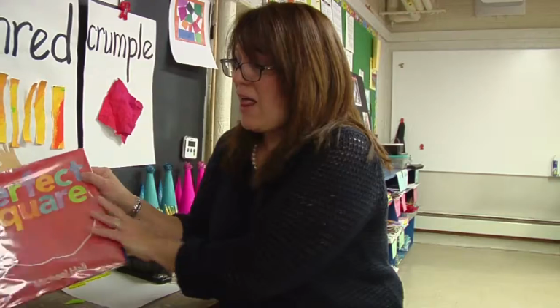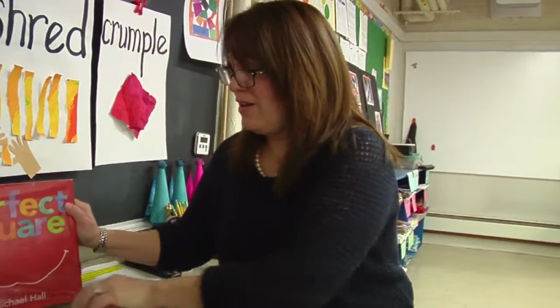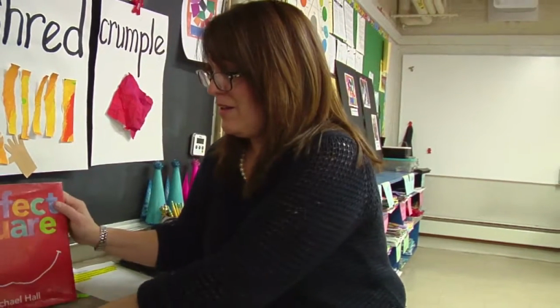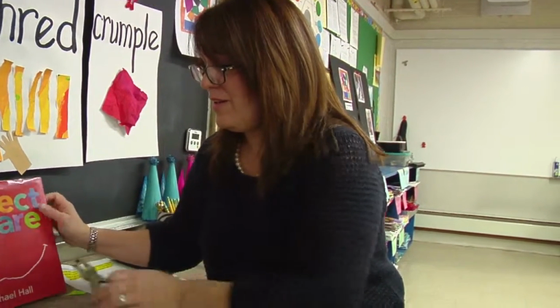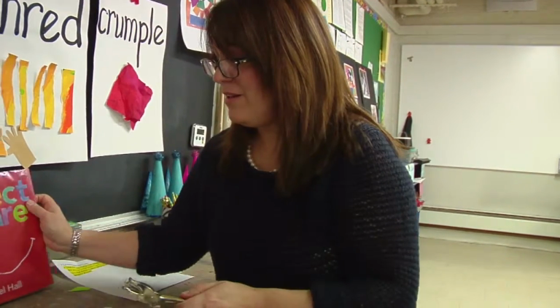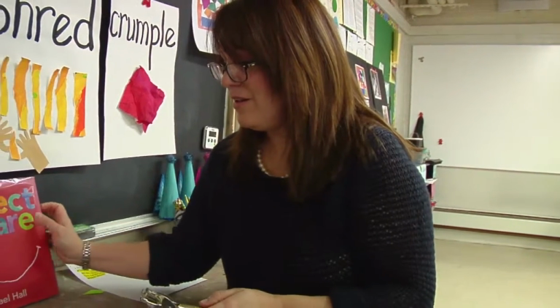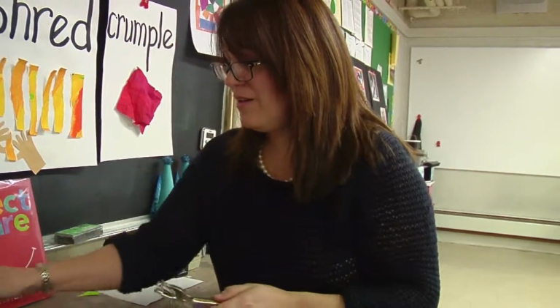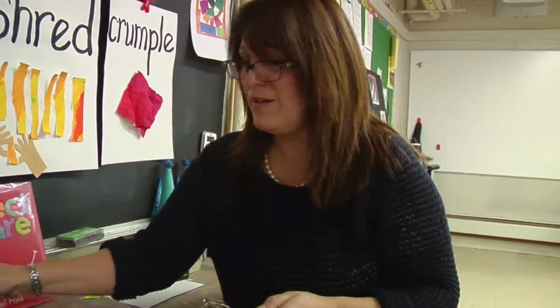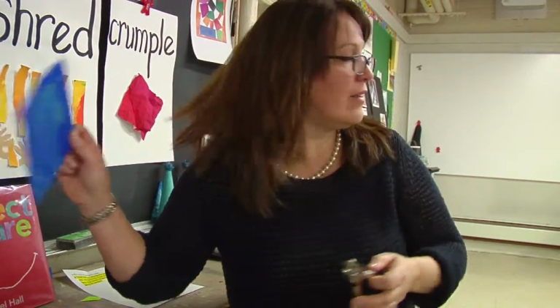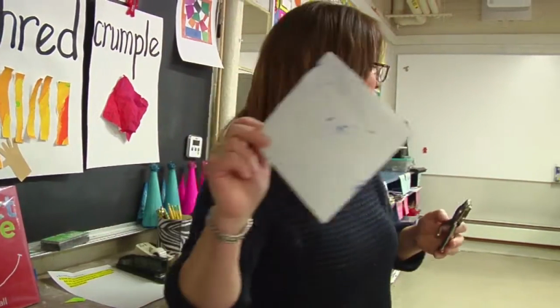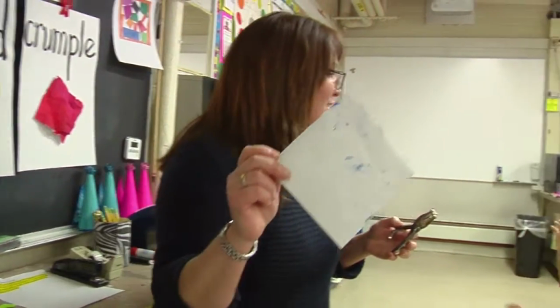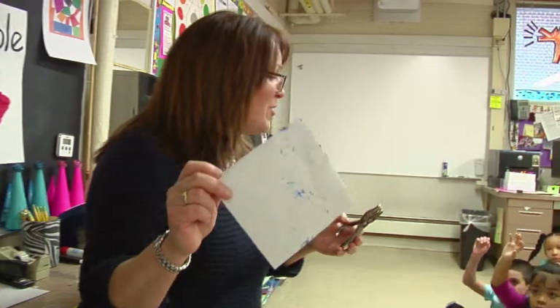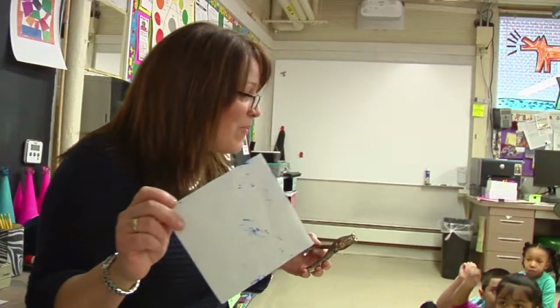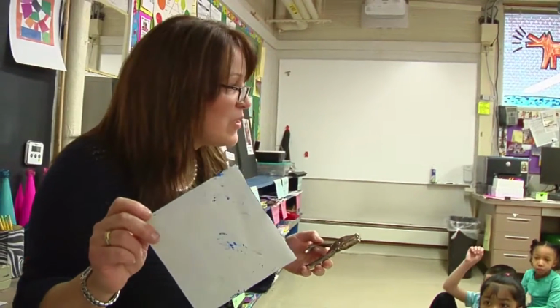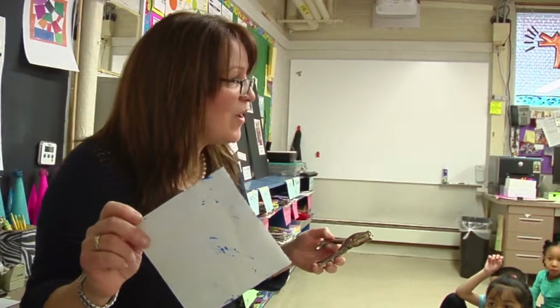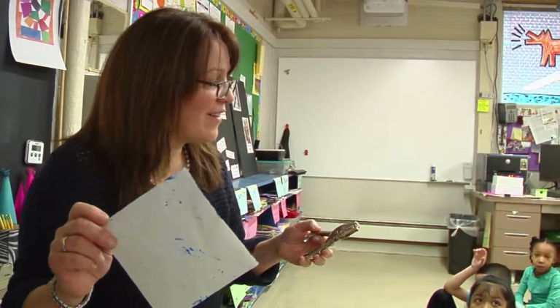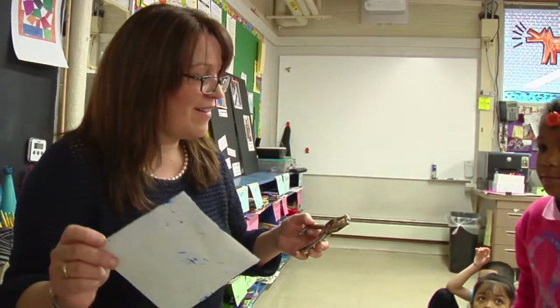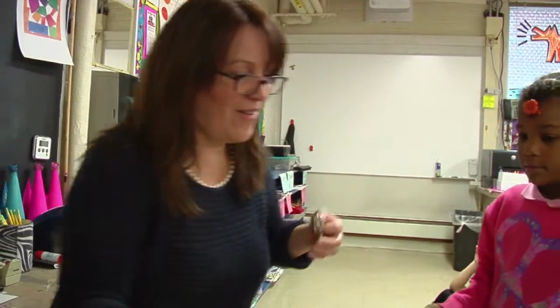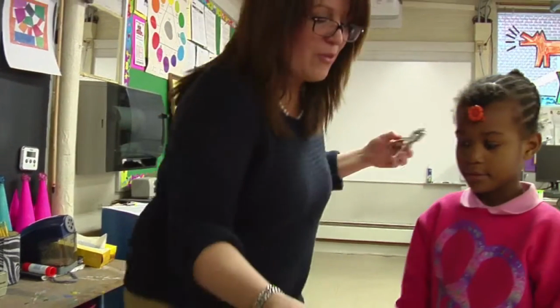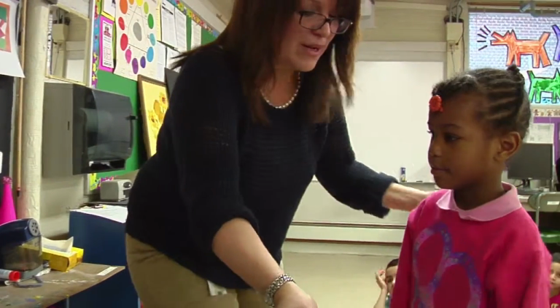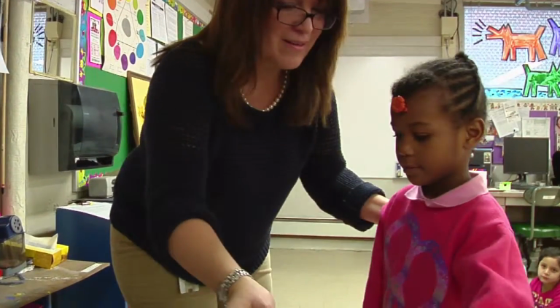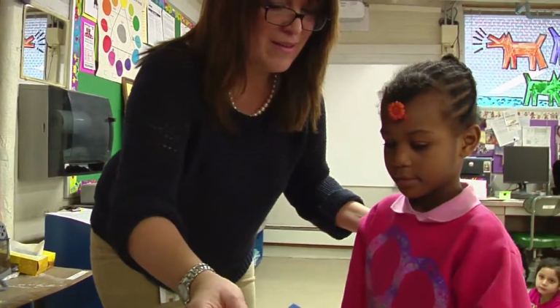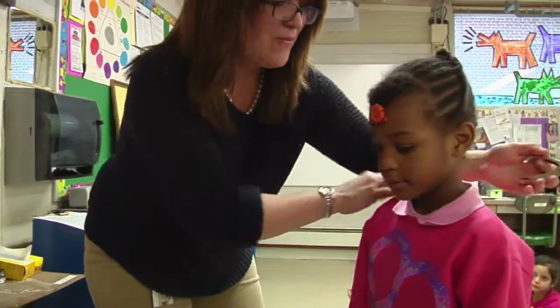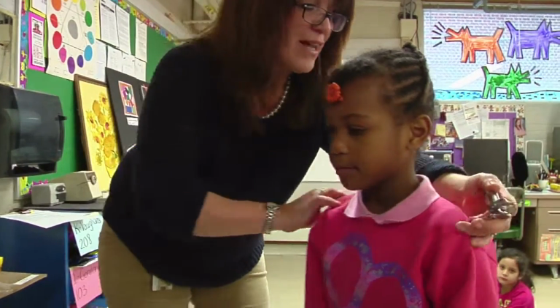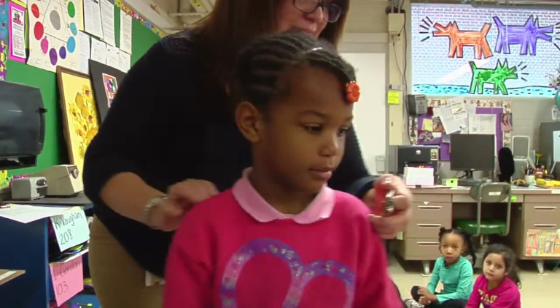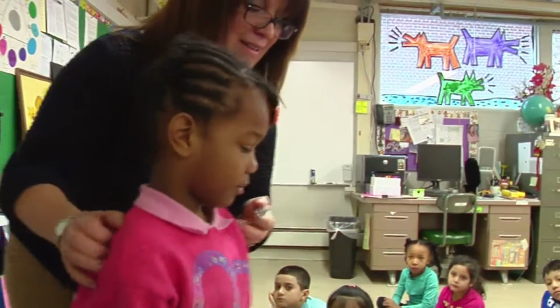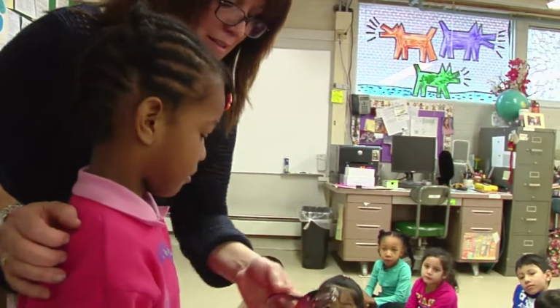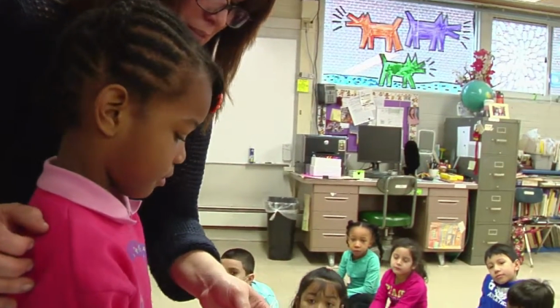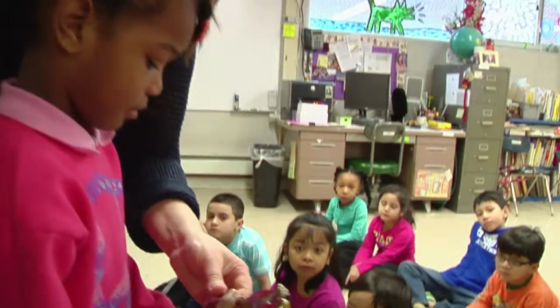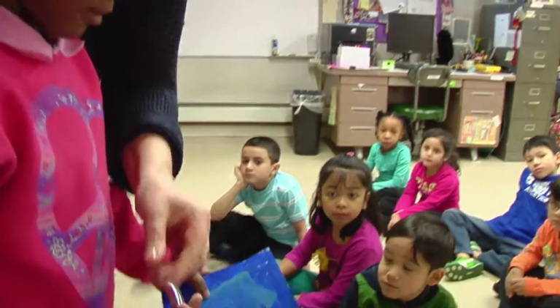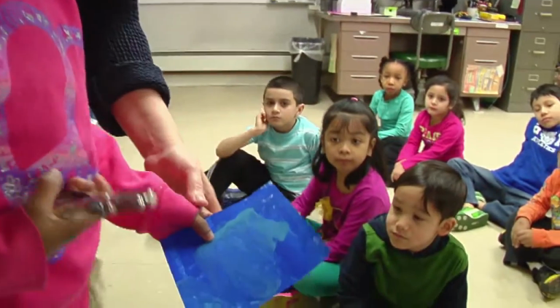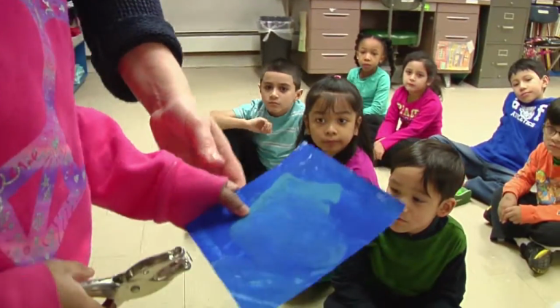Janelle, where's my Janelle? Janelle, would you come up and help Mrs. Bernardo? Move the square. Turn and face your friends. Can you show everybody how to do this?